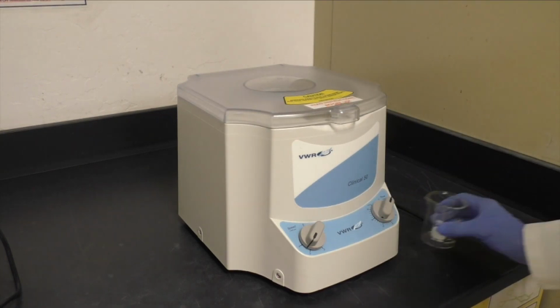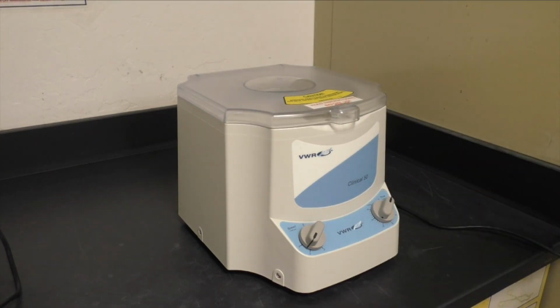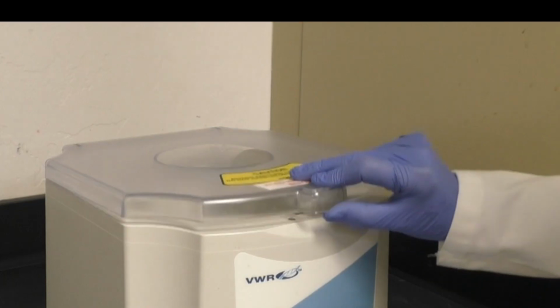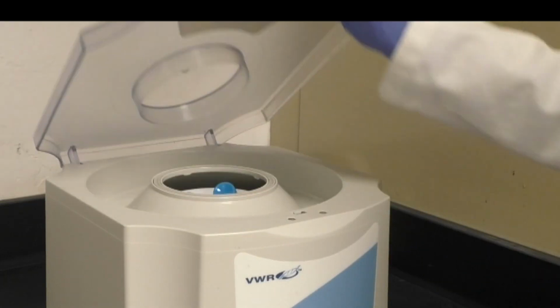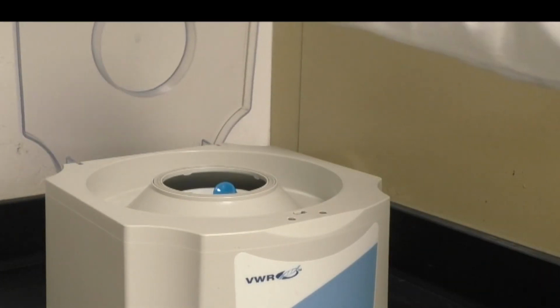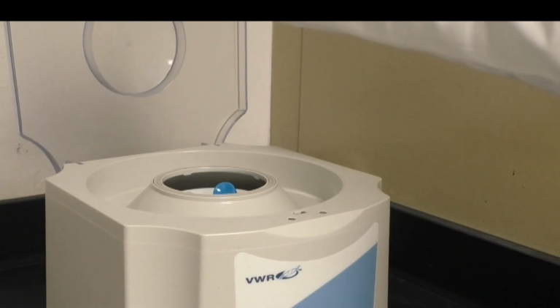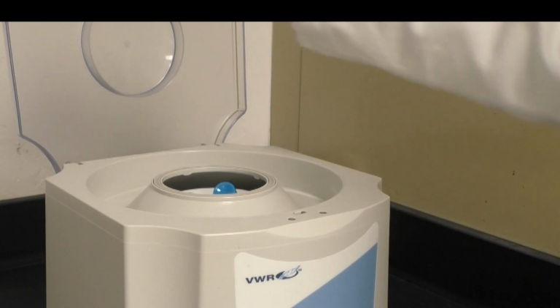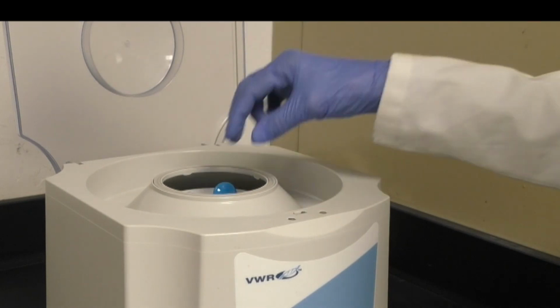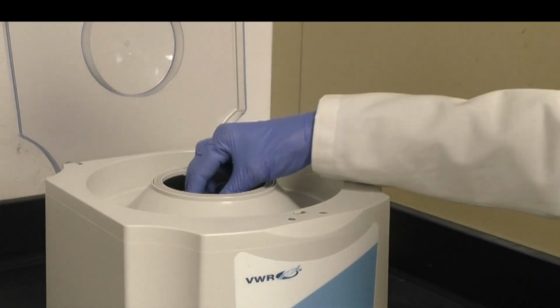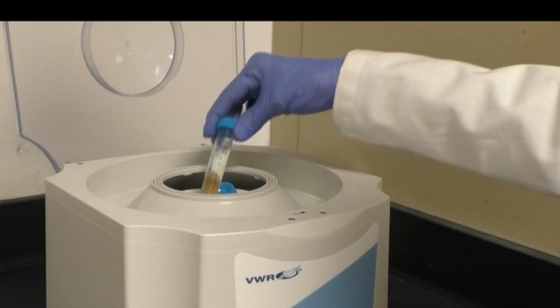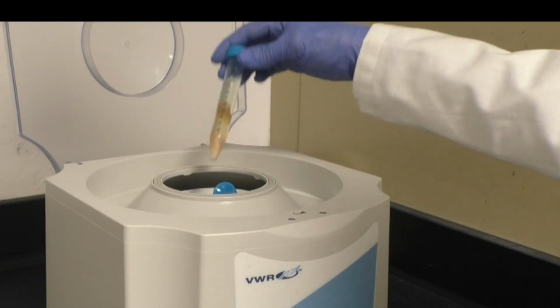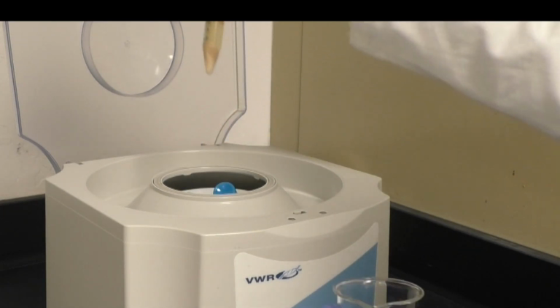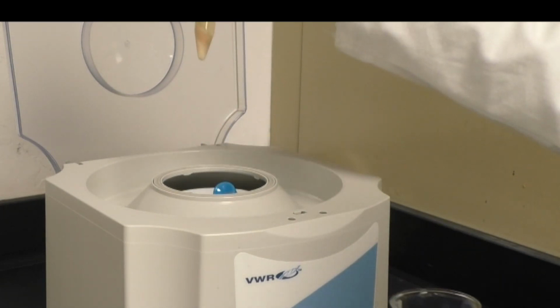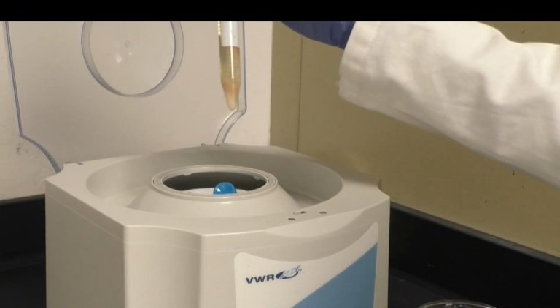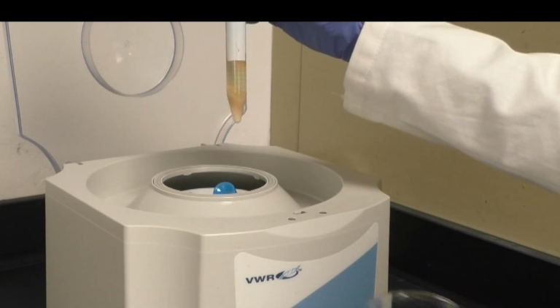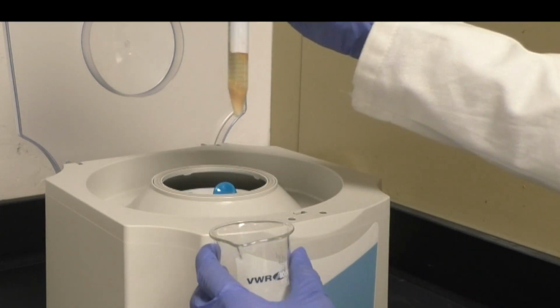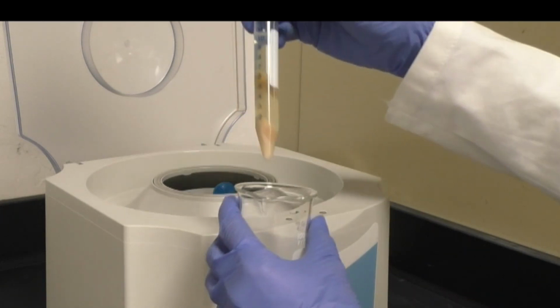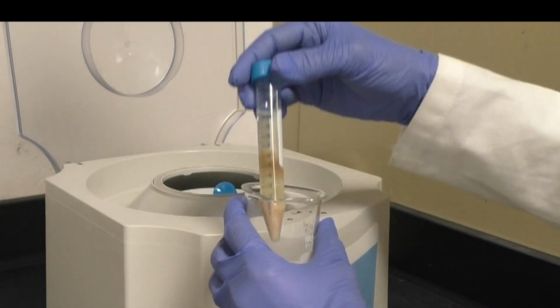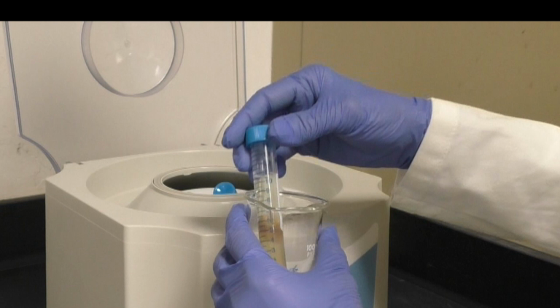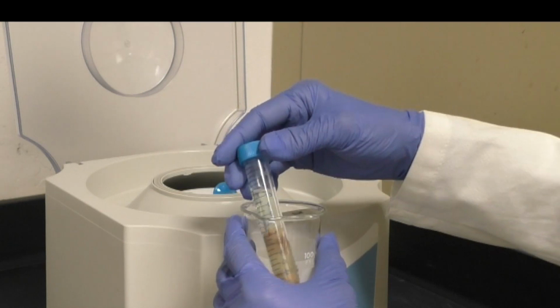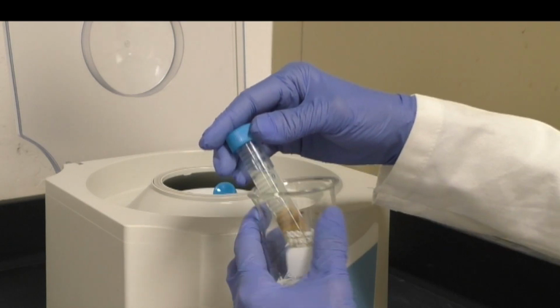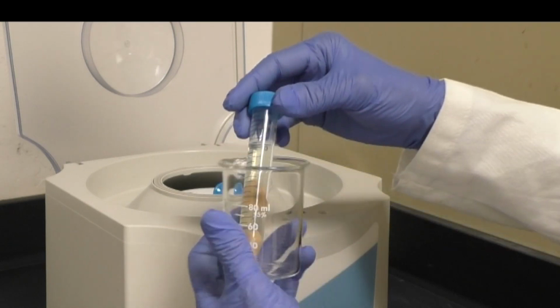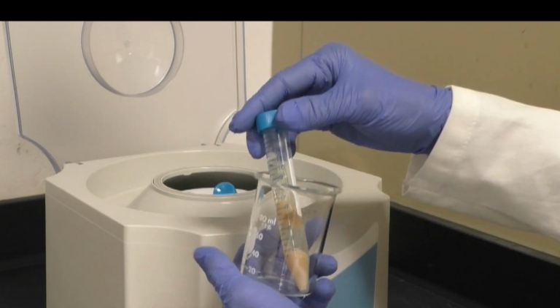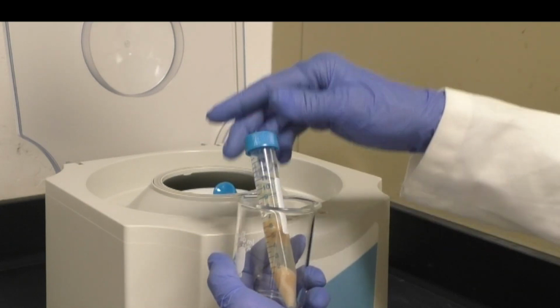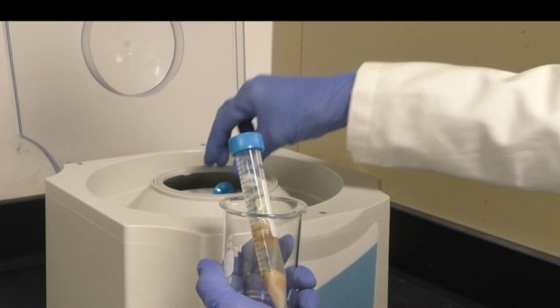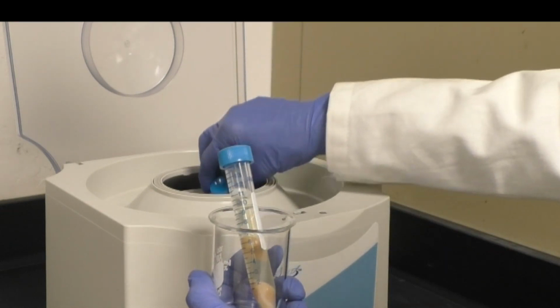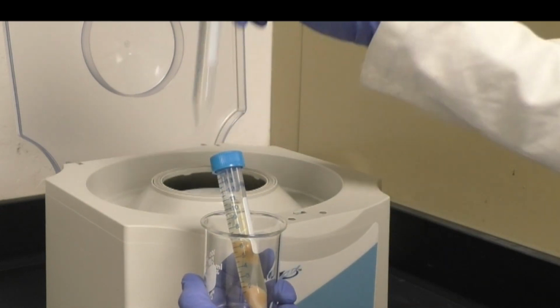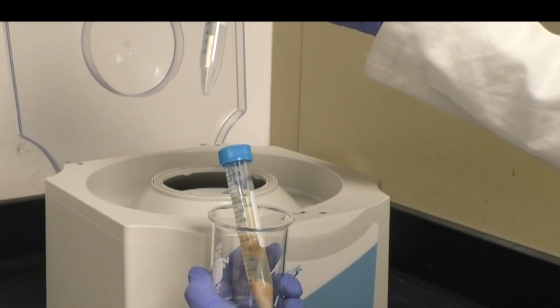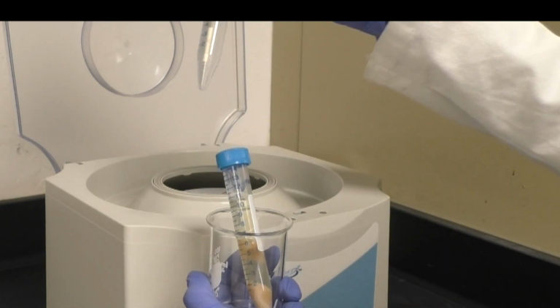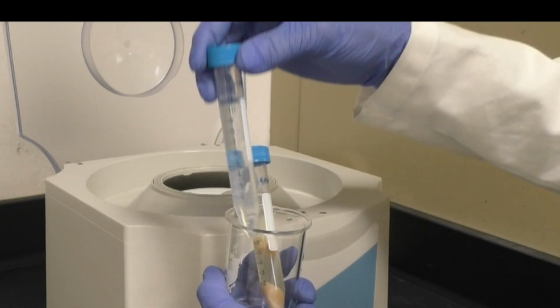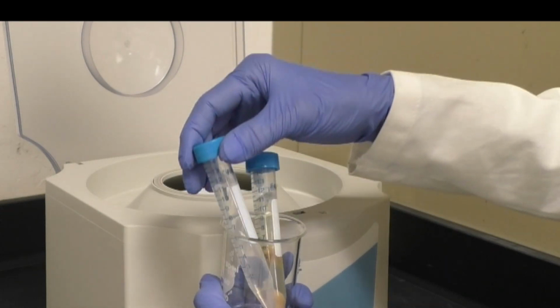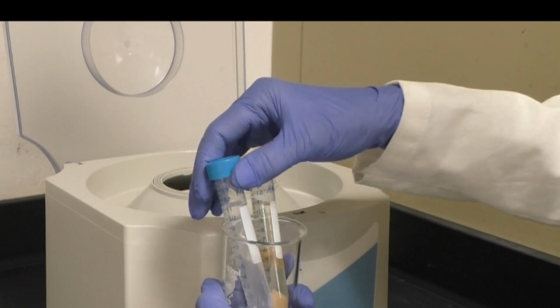When you remove your tubes, you may see a few different layers depending on the food sample you're using. For any sample, your fat will be in the top layer, which also contains the cyclohexane.